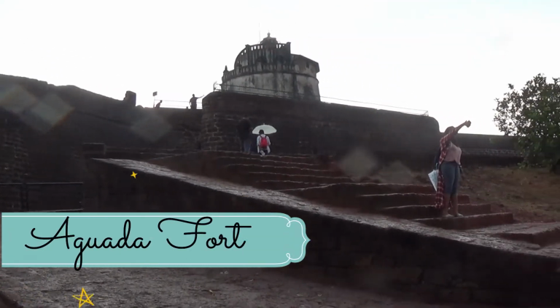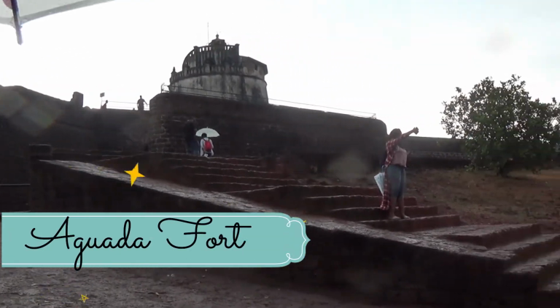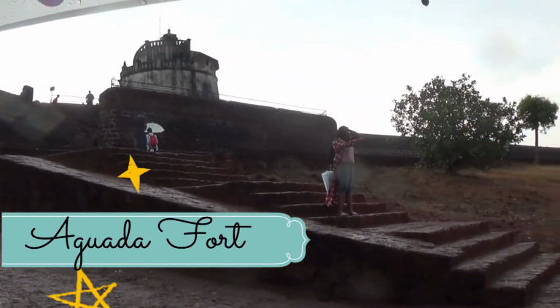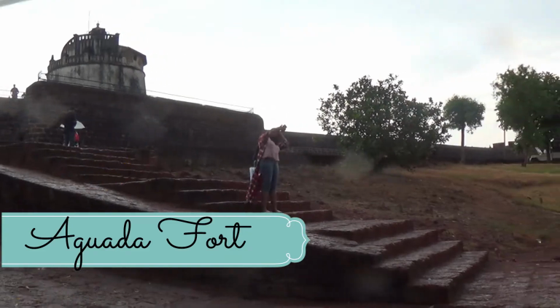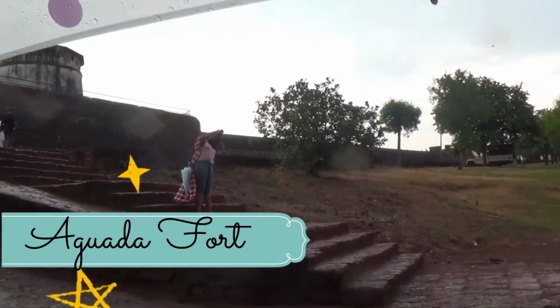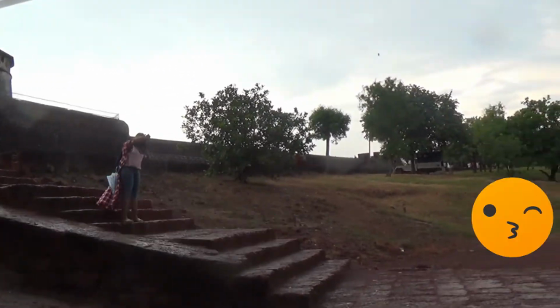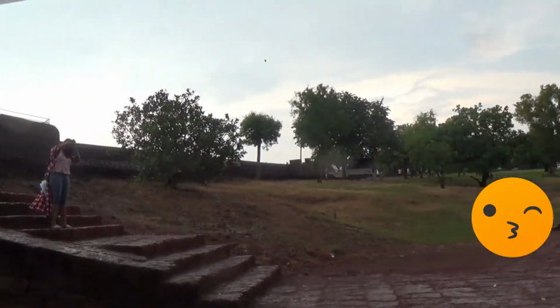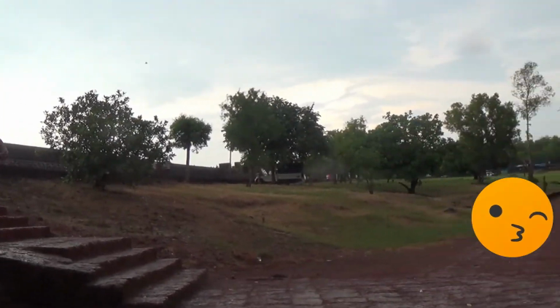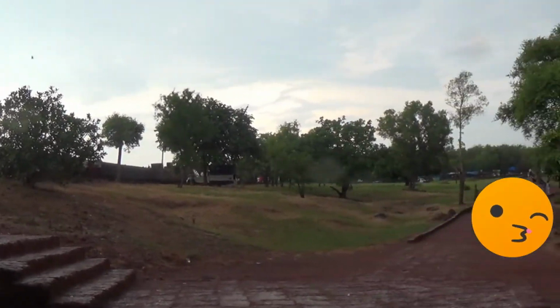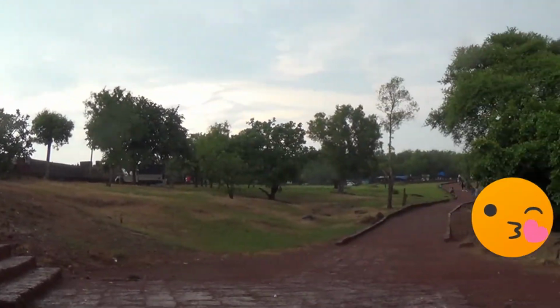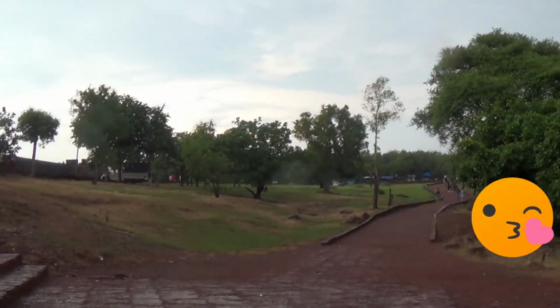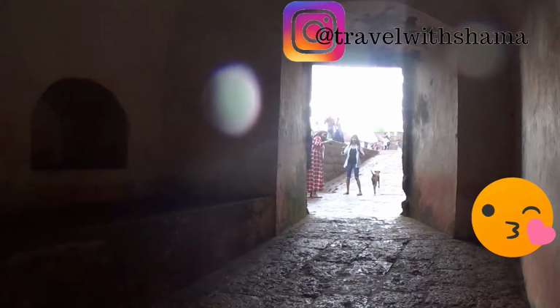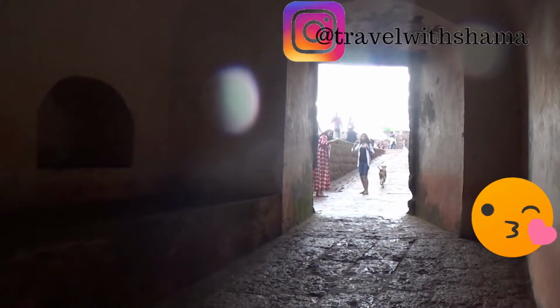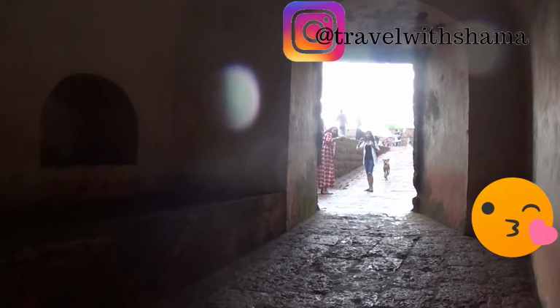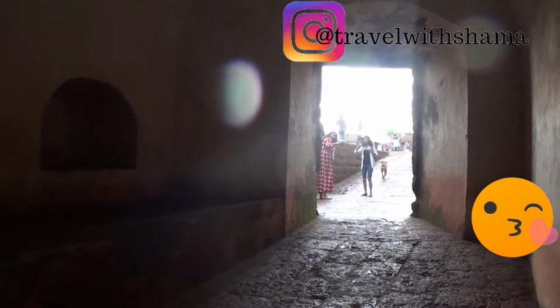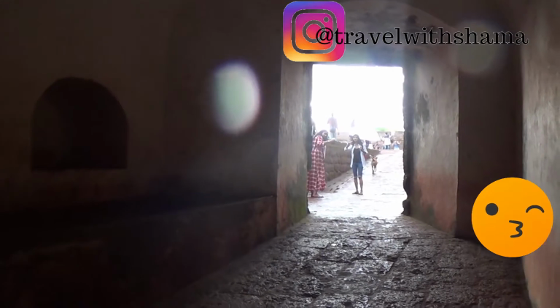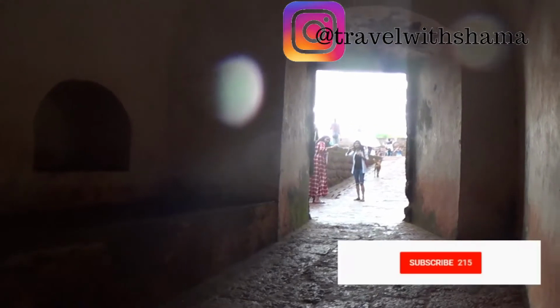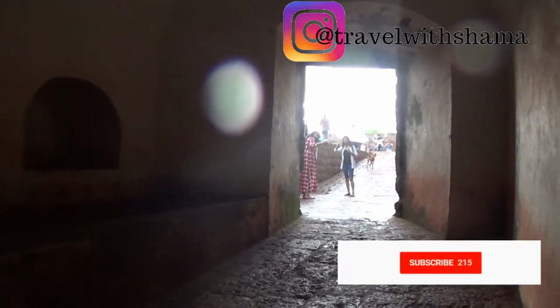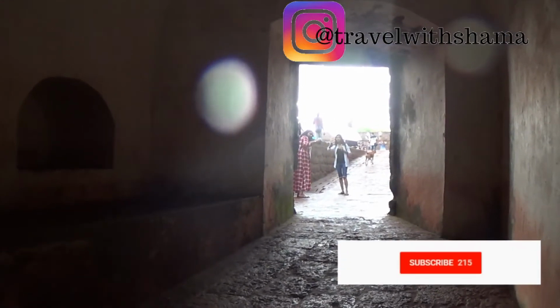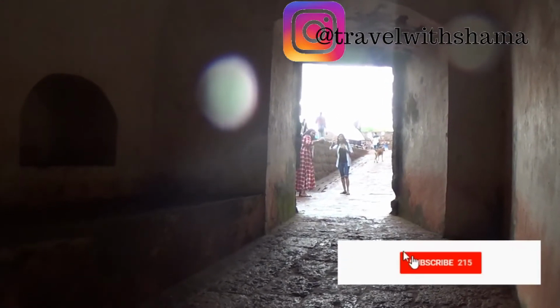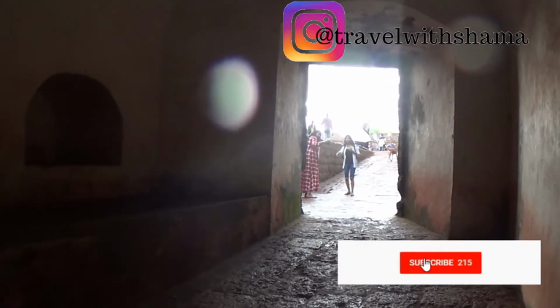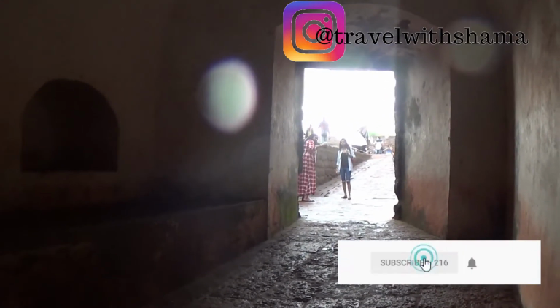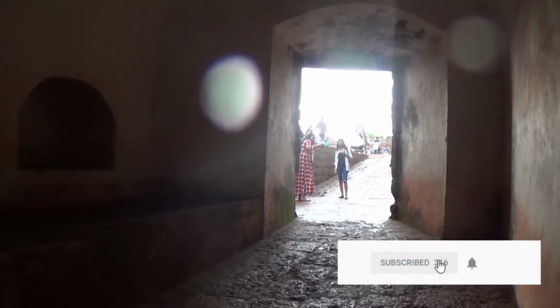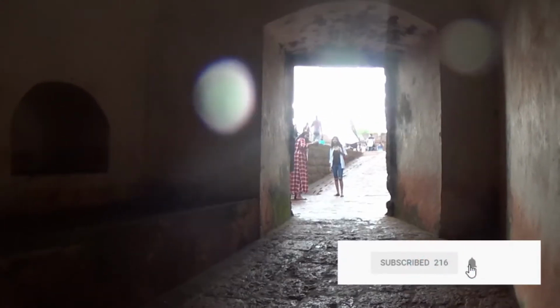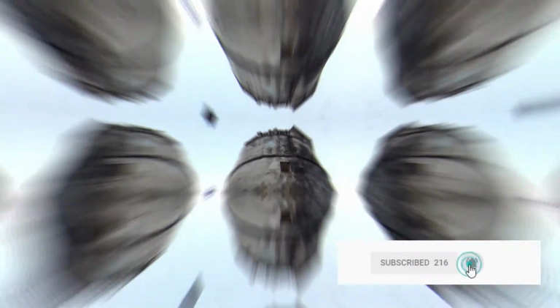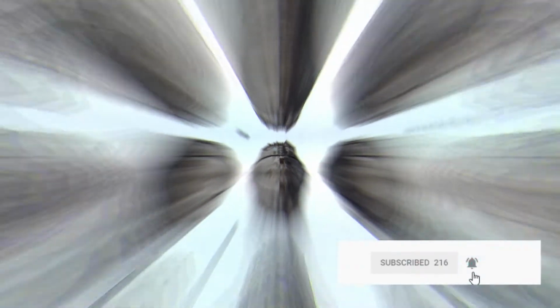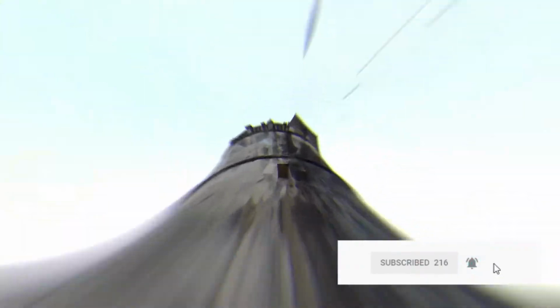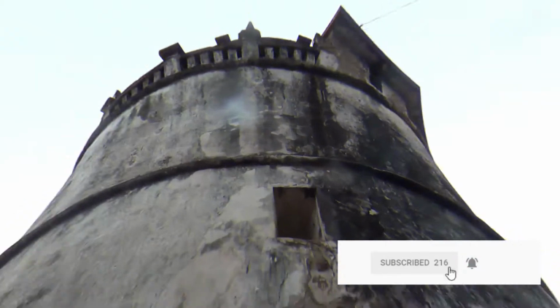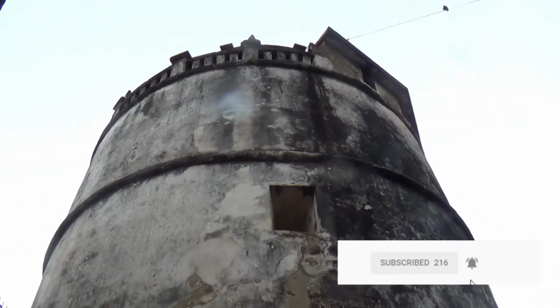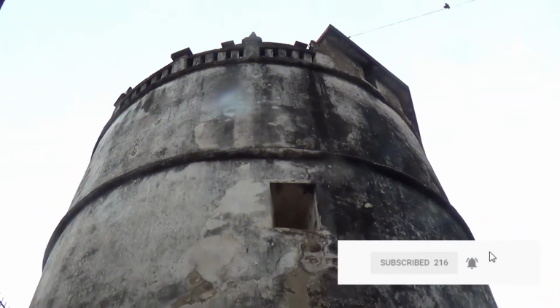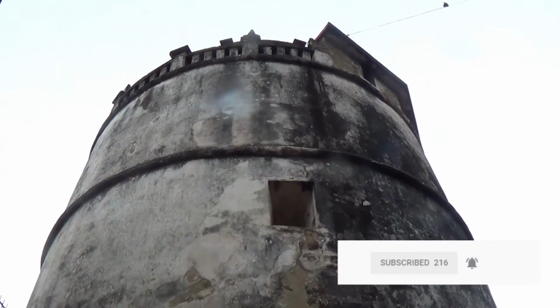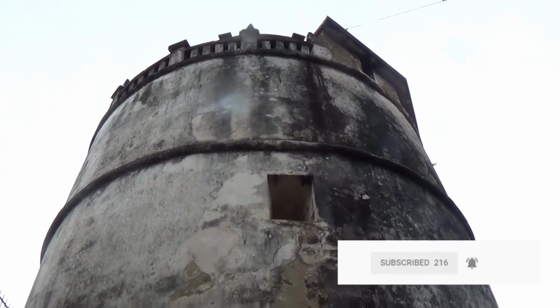Fort Aguda and its lighthouse is a well-preserved 17th century Portuguese fort standing in Goa. The fort is divided into two segments.